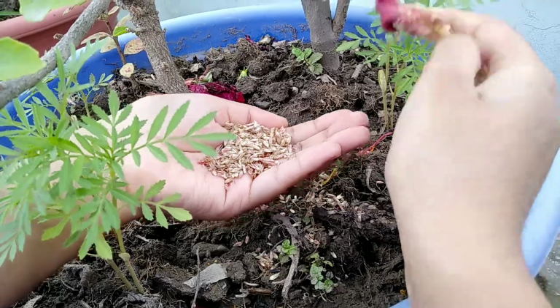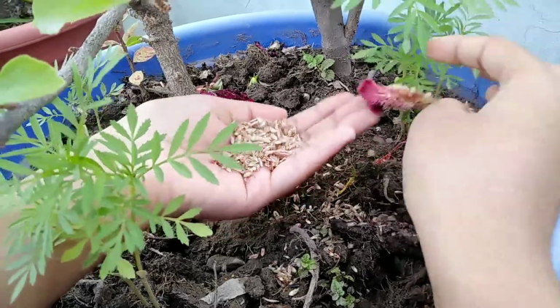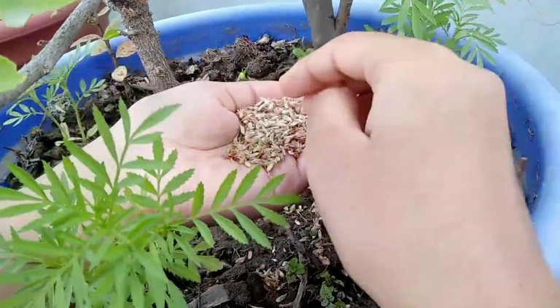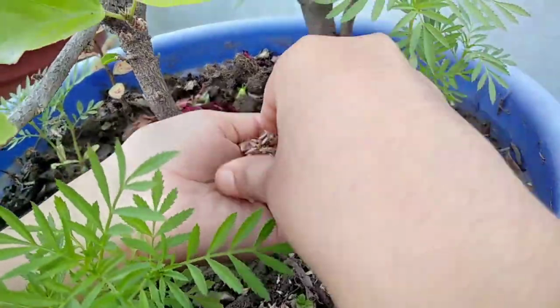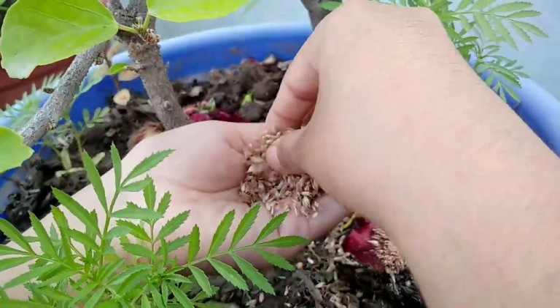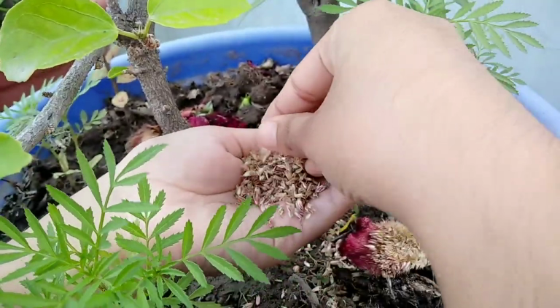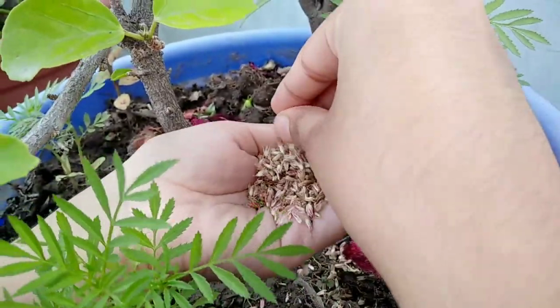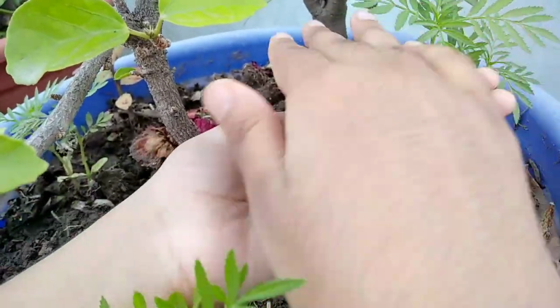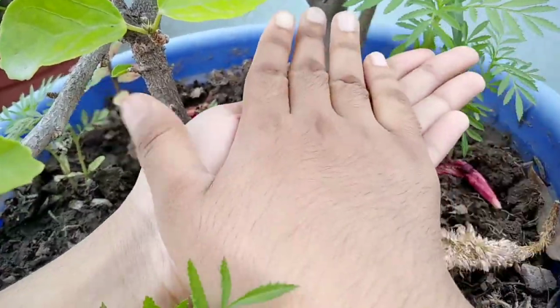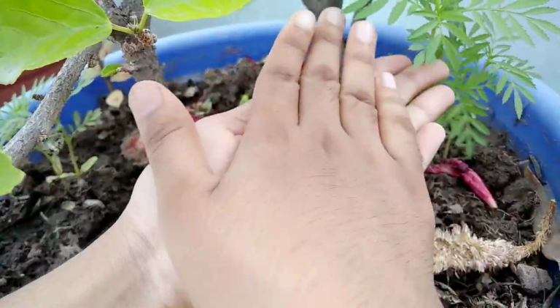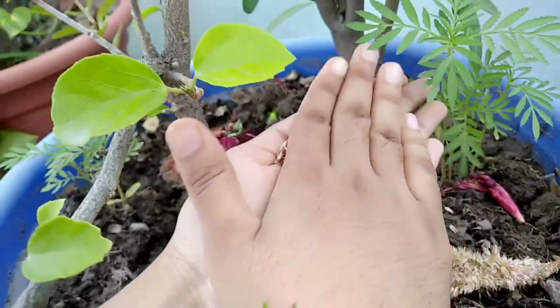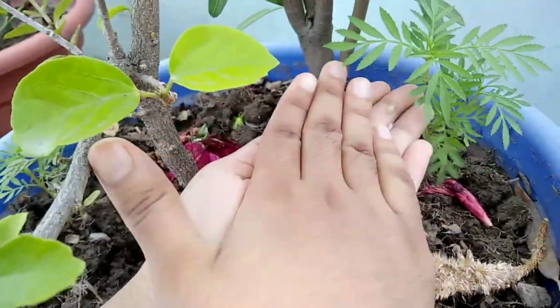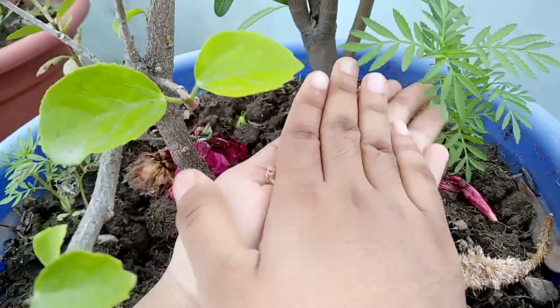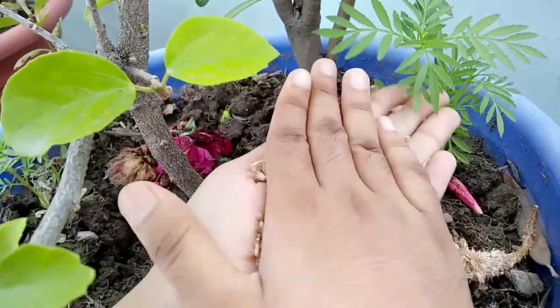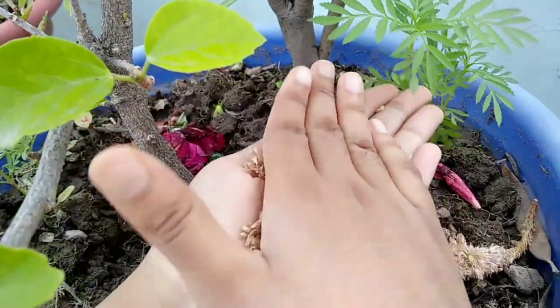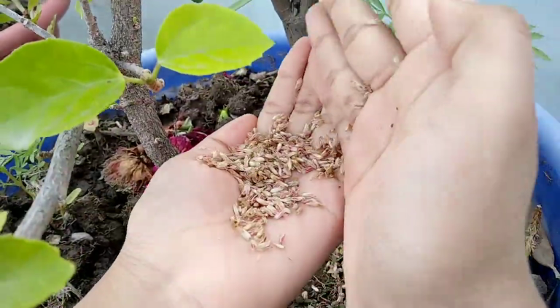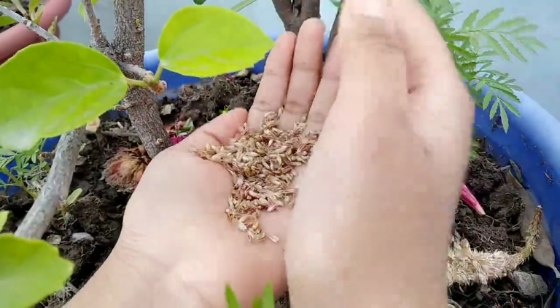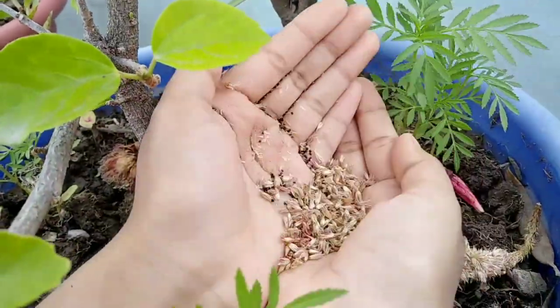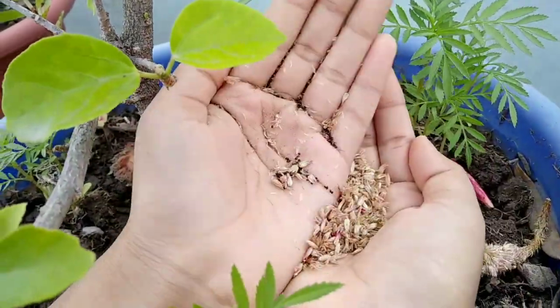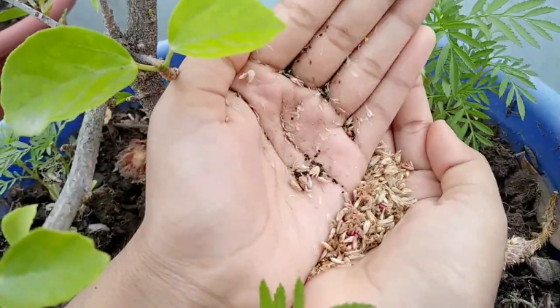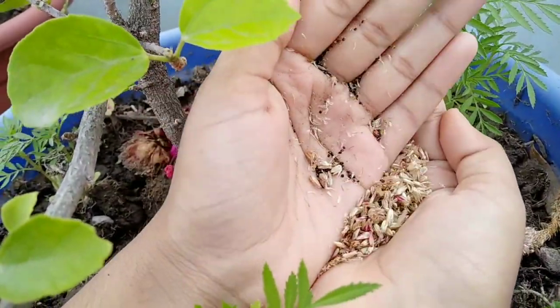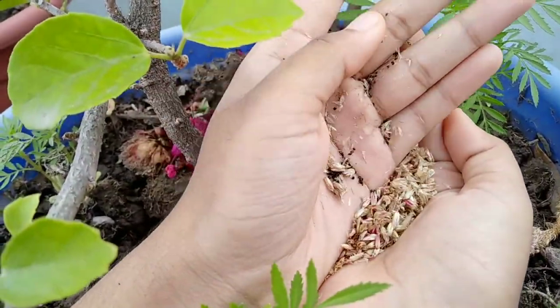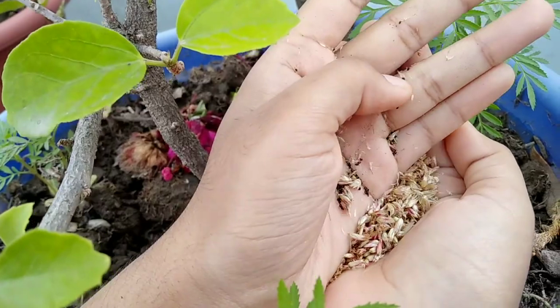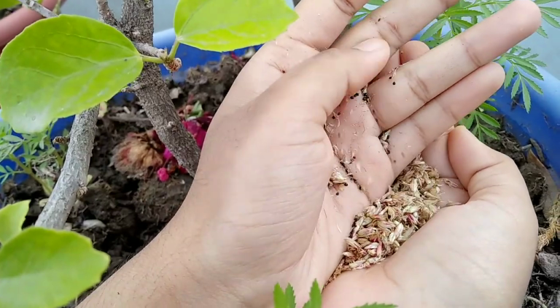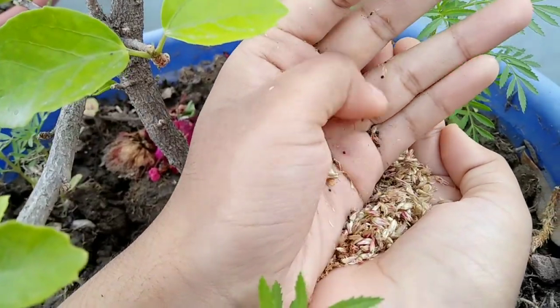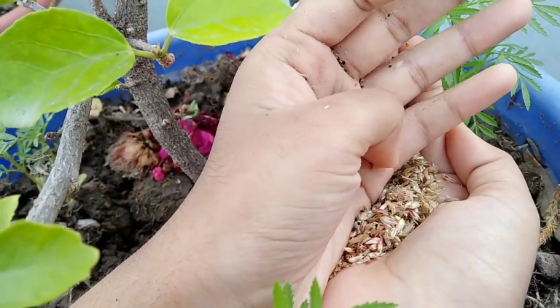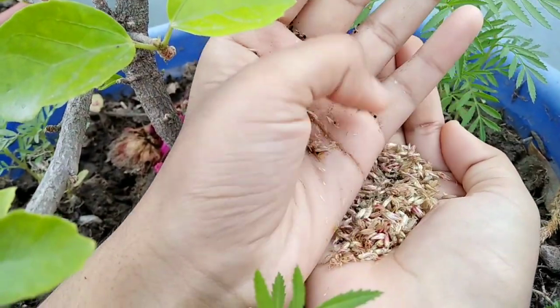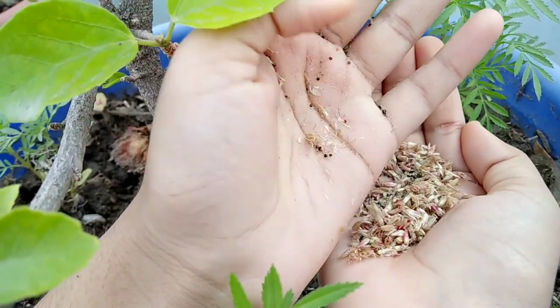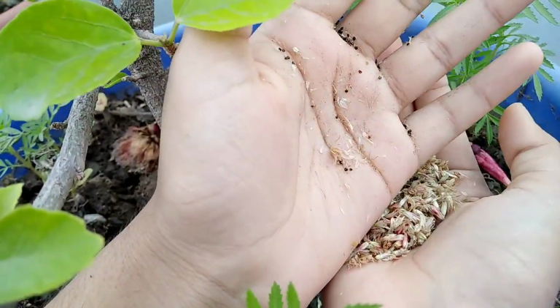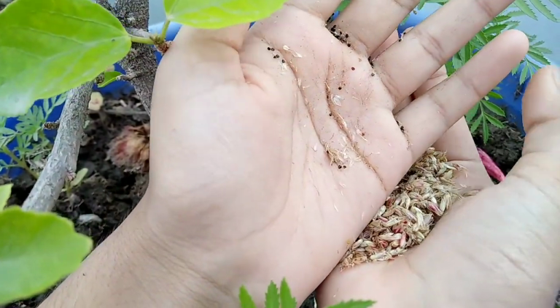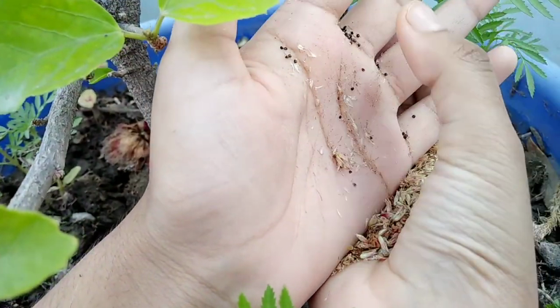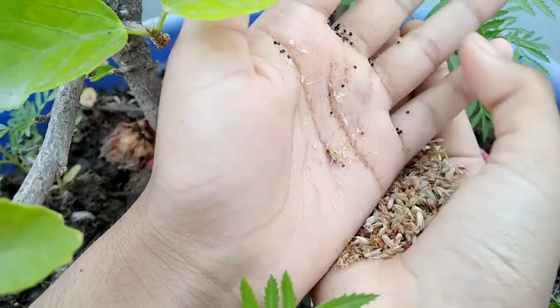Now we are going to rub it with our hands. You can see — continuously rub it until all the seeds come out.